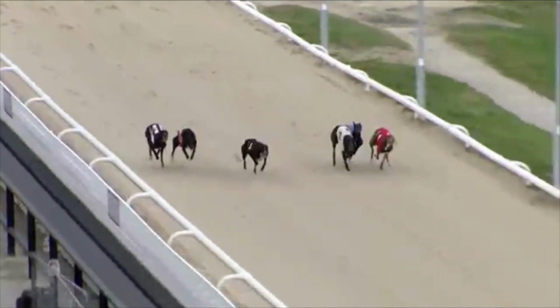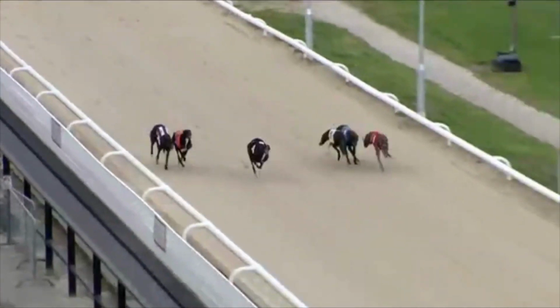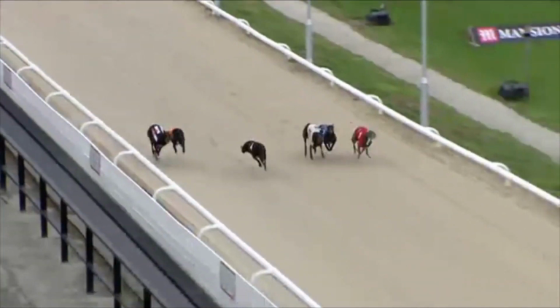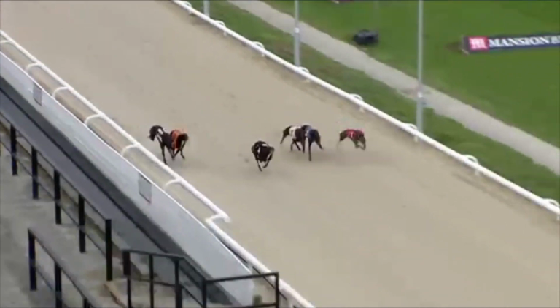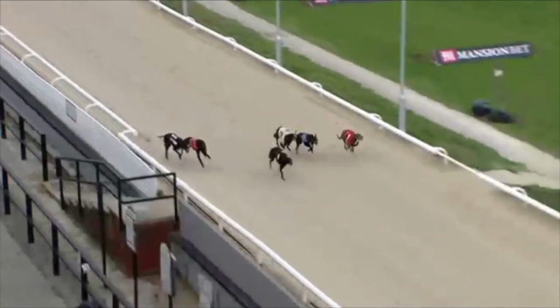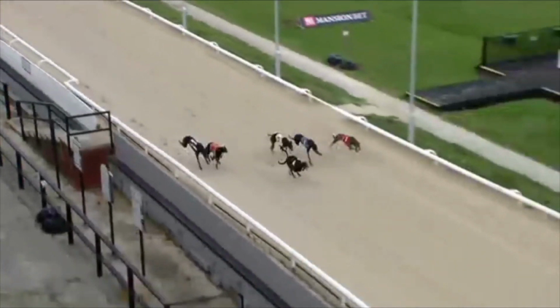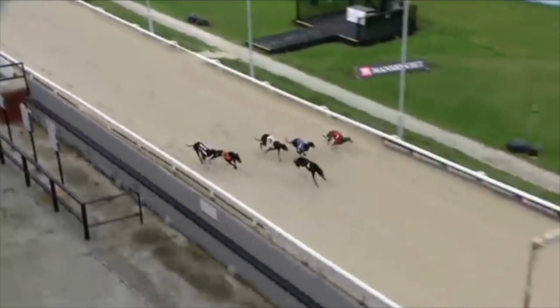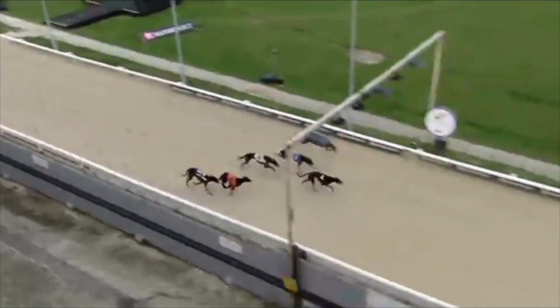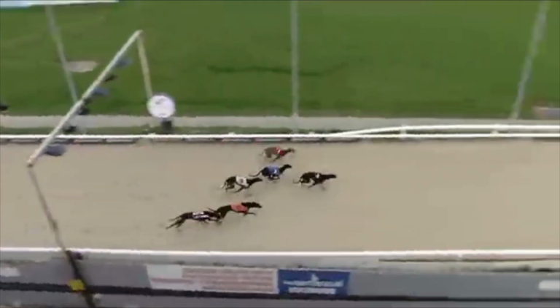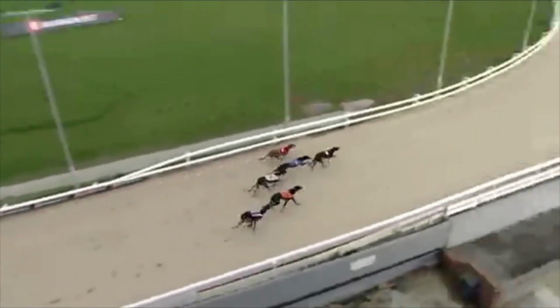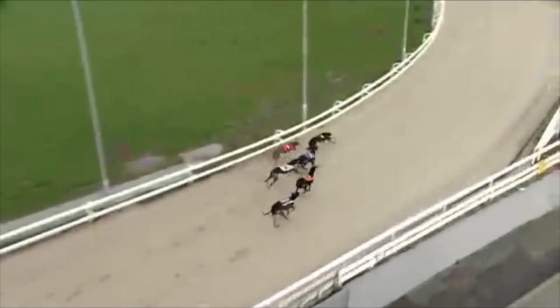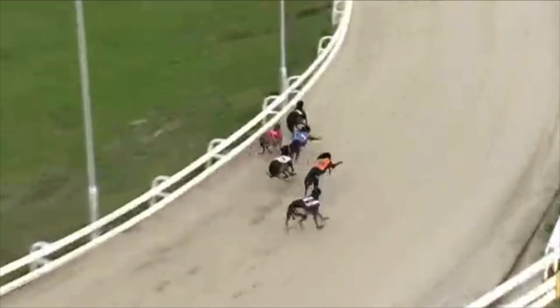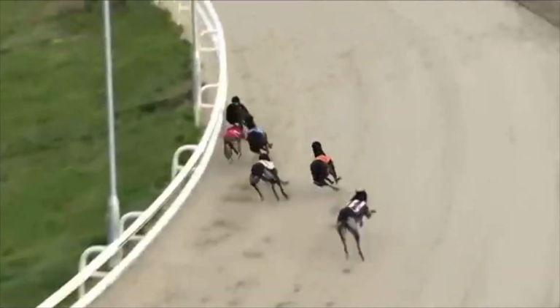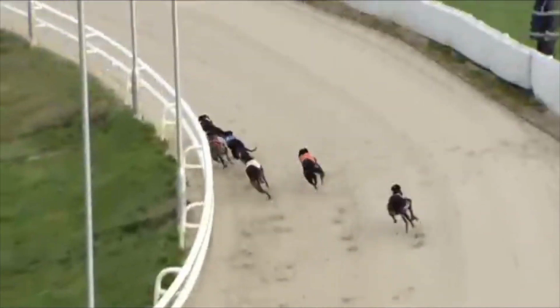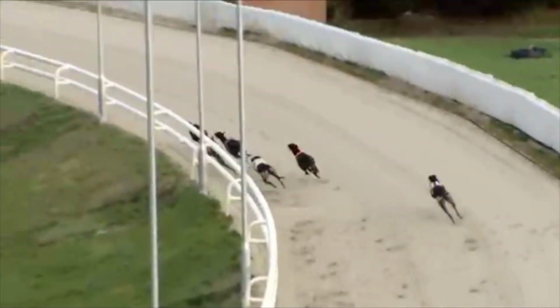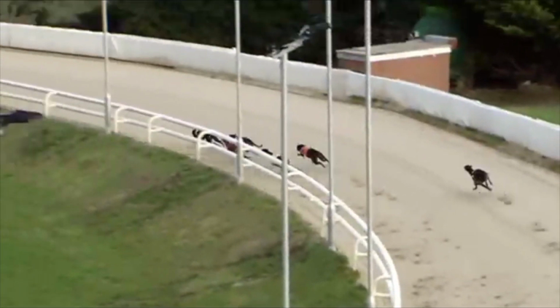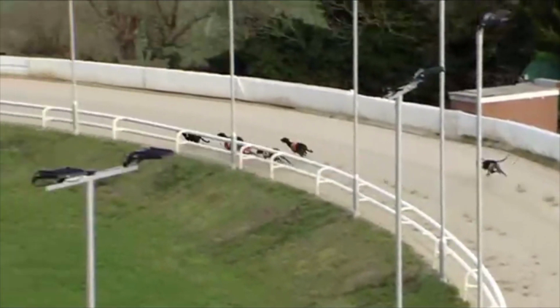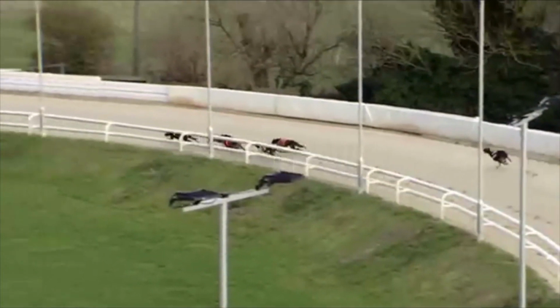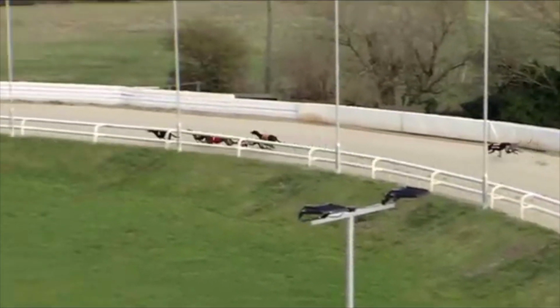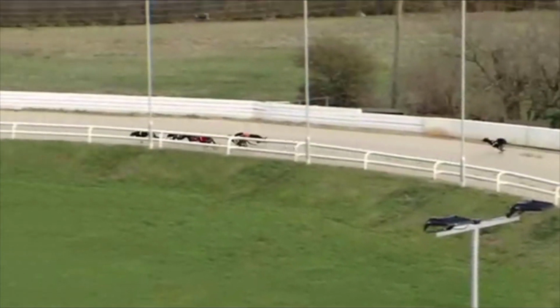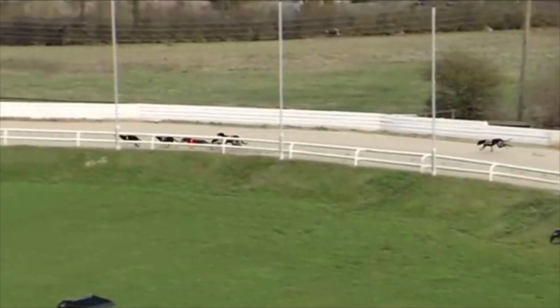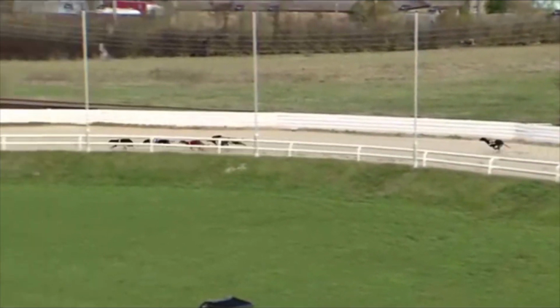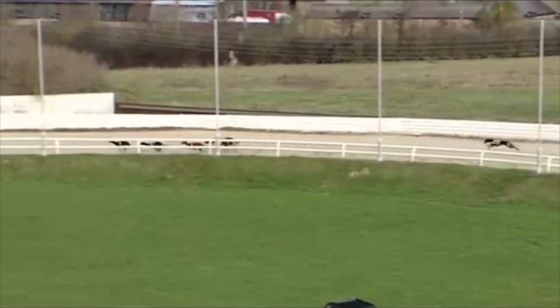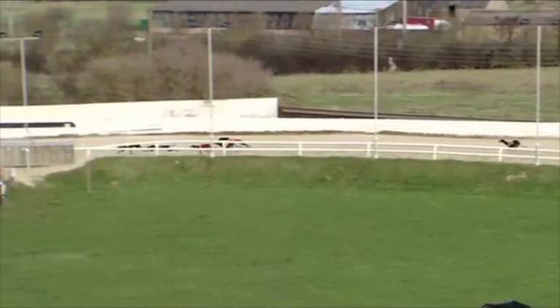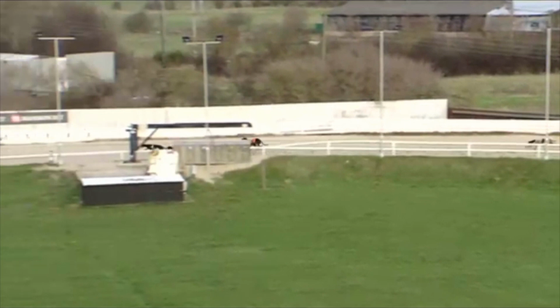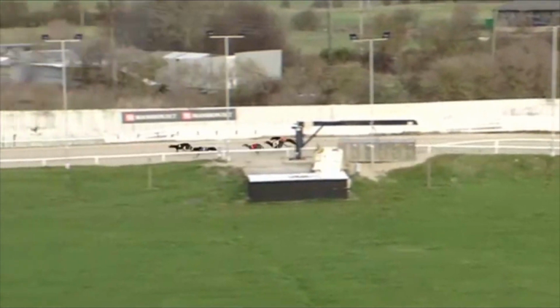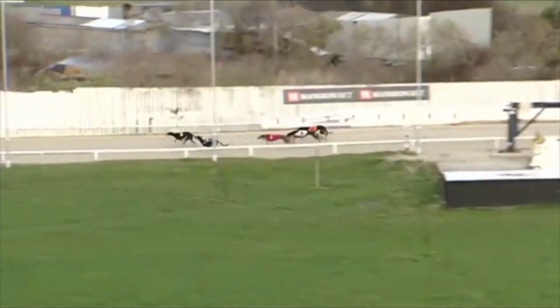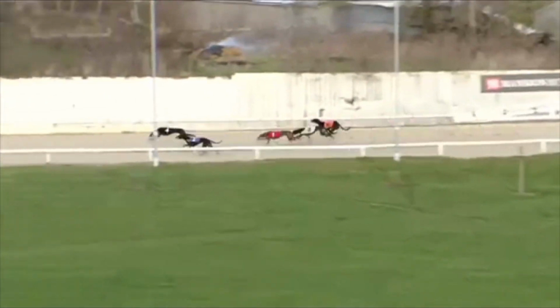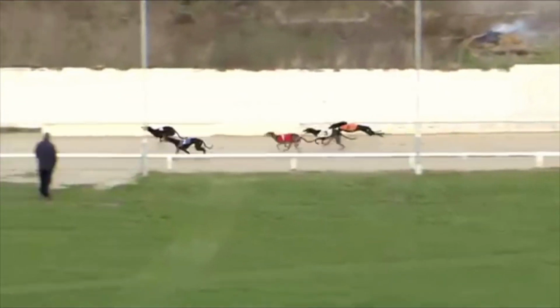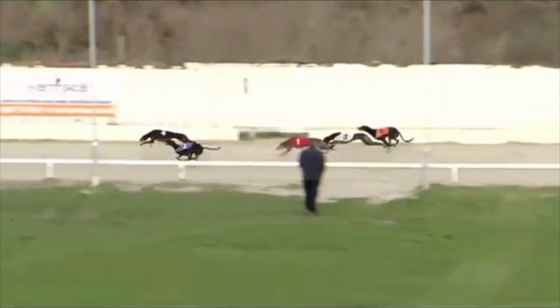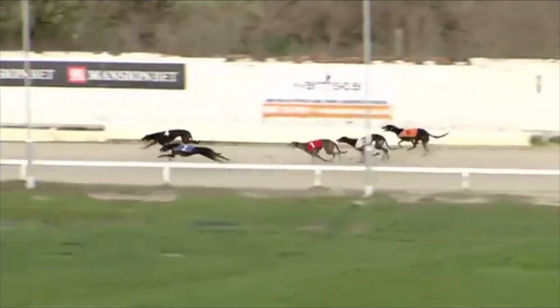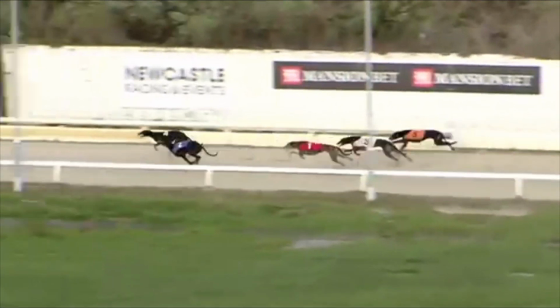She slightly missed the start, not badly though. She's going to find room early on, she's all right. Cousins Lily's got the lead as they go around the first bend onto the far side, where the six dog at the back, Gracie, has gone very wide and right out of it.